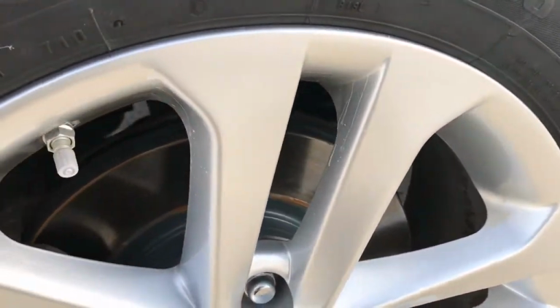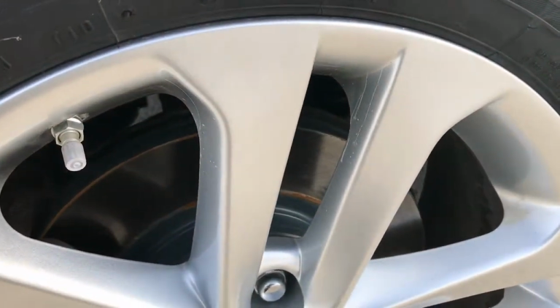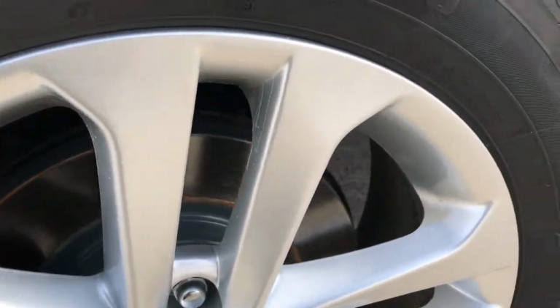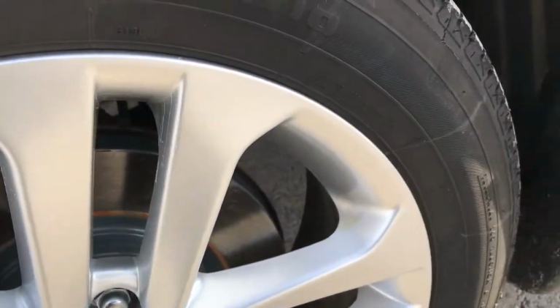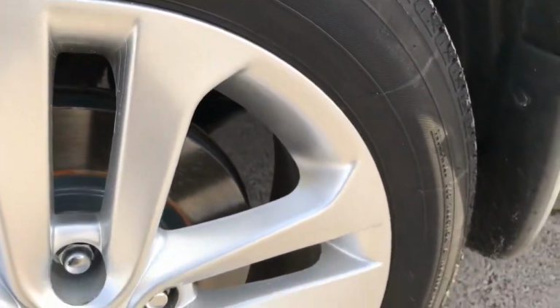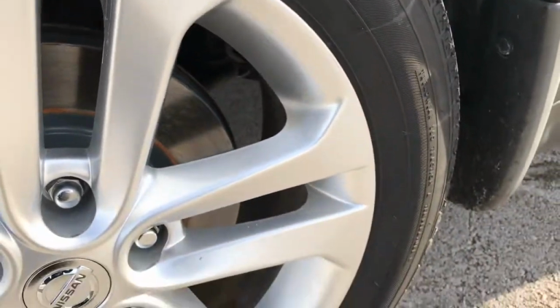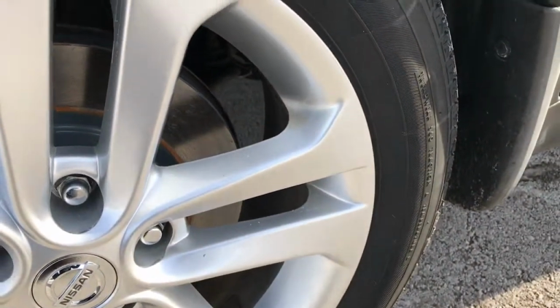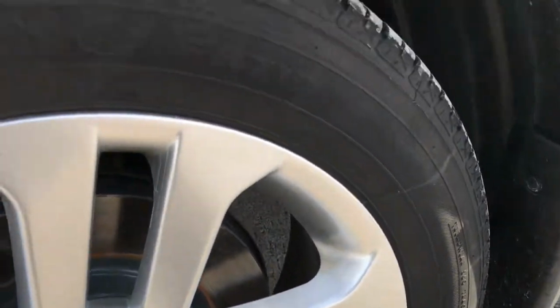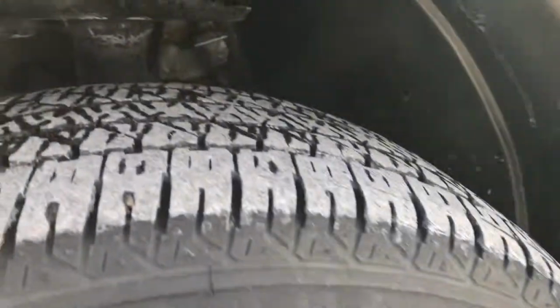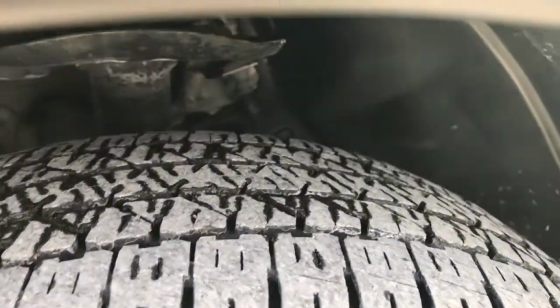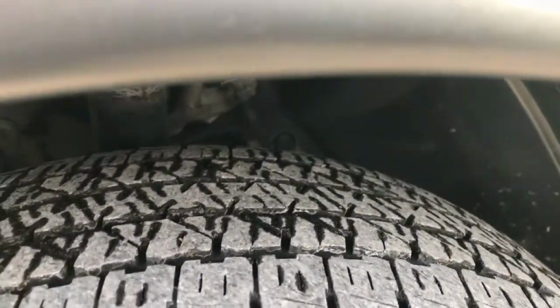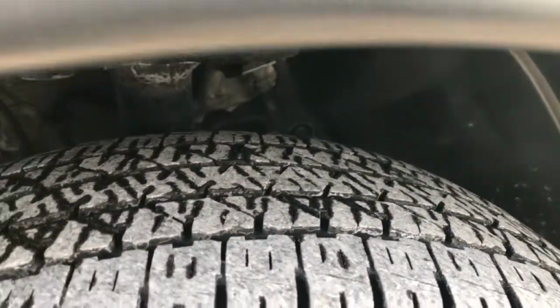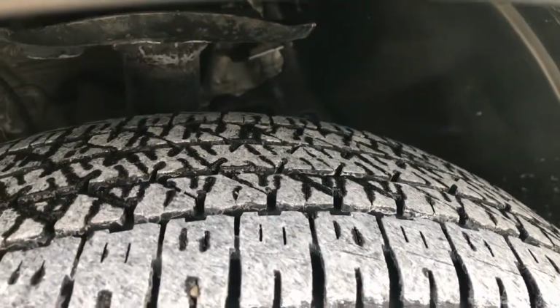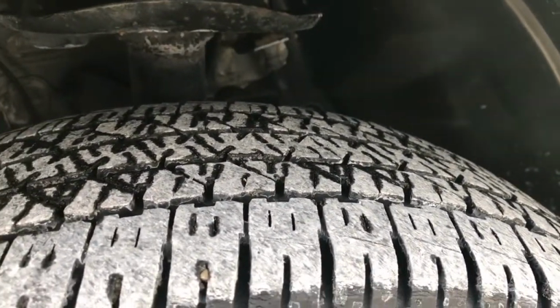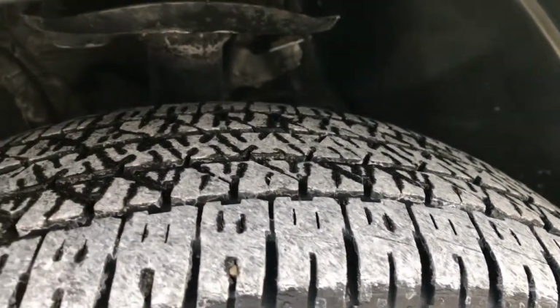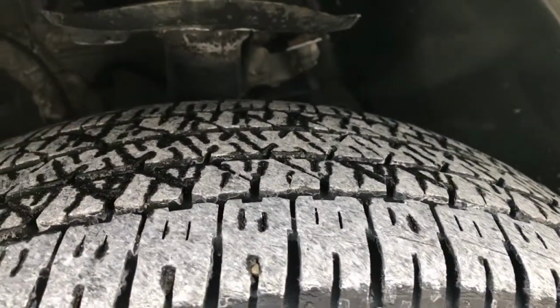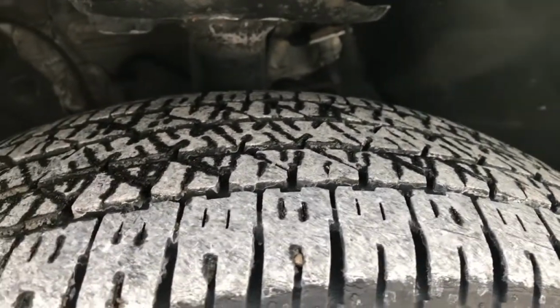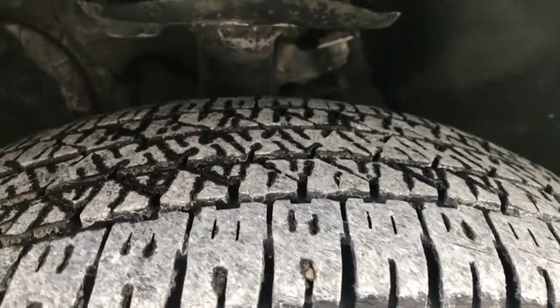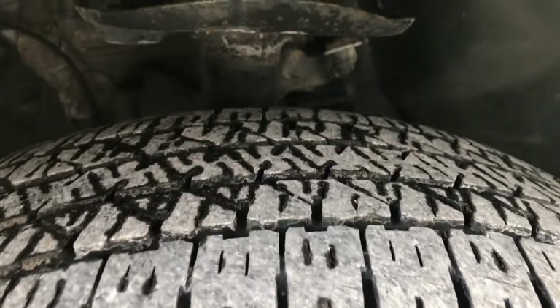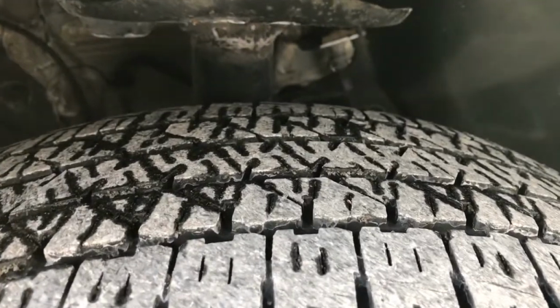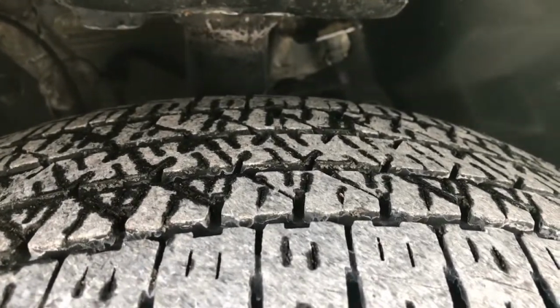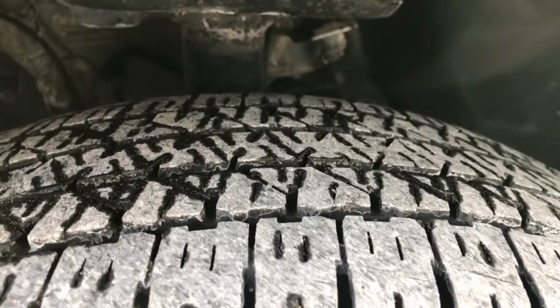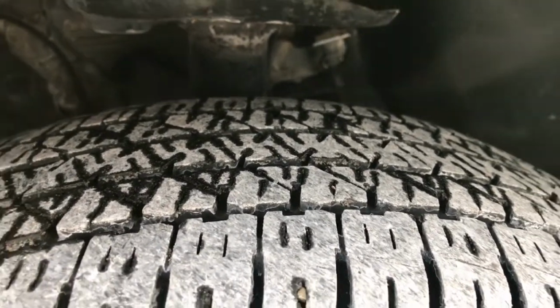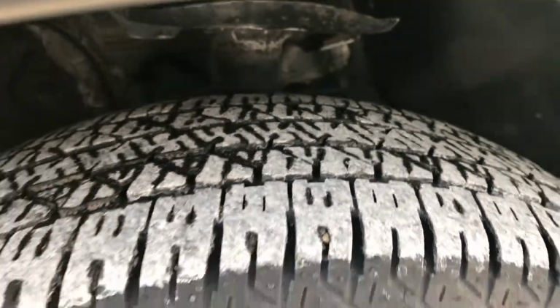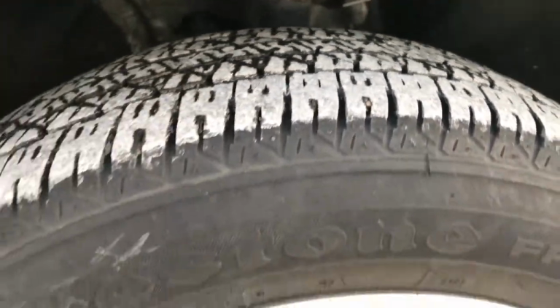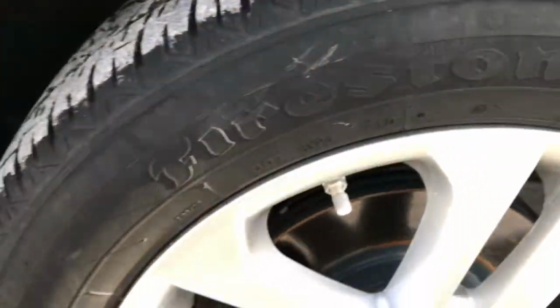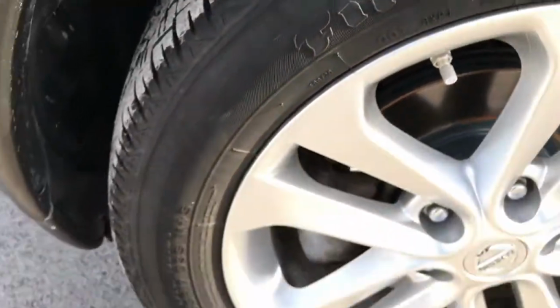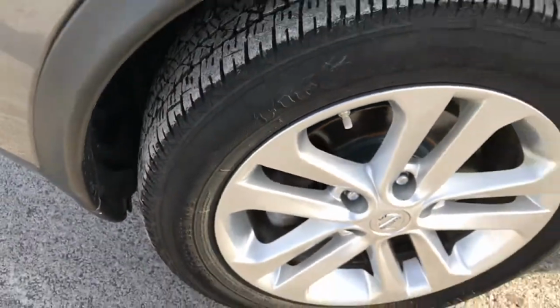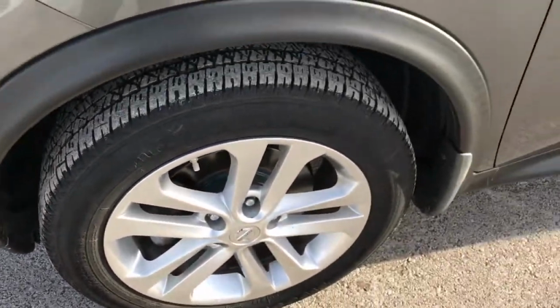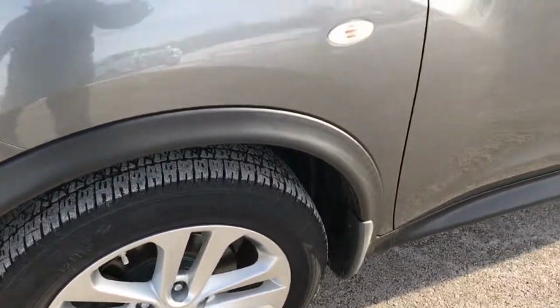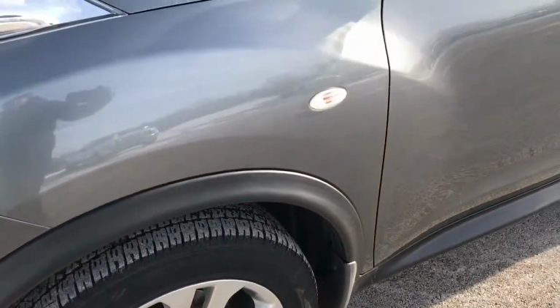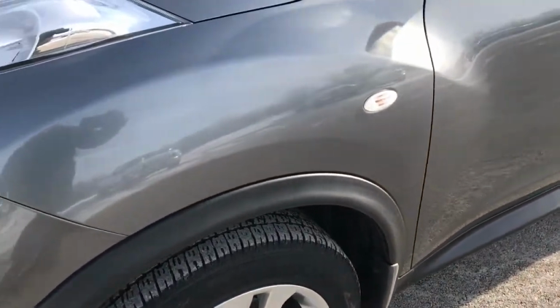It looks like we did brand new brakes on the front here. Factory alloy rims are in excellent shape and the Firestone FR710 tires are in really nice condition, probably about 60% of the tread left. P215-55R17s are the tires.